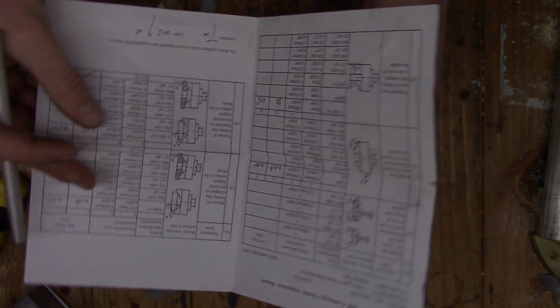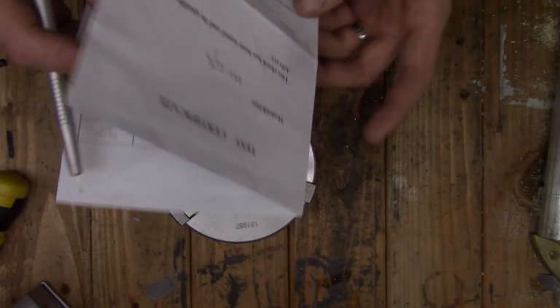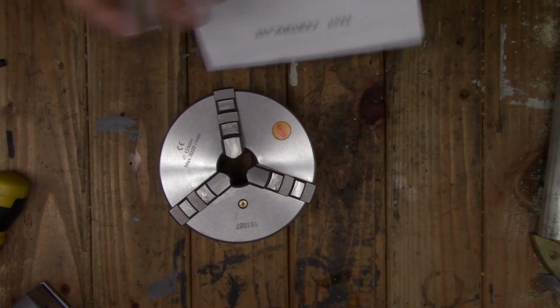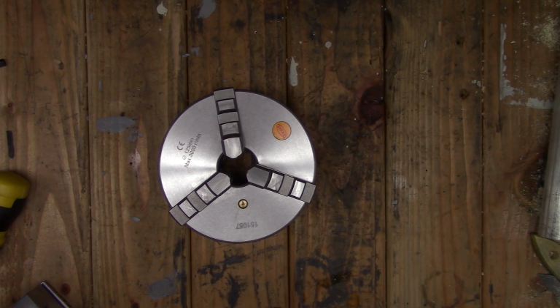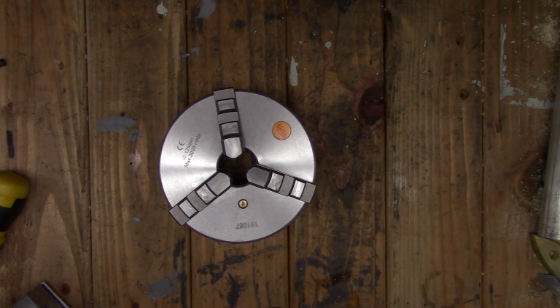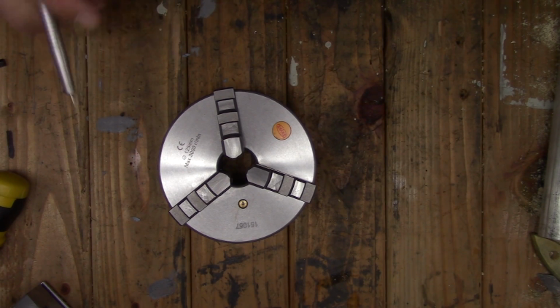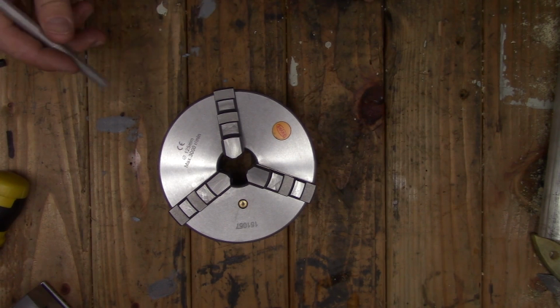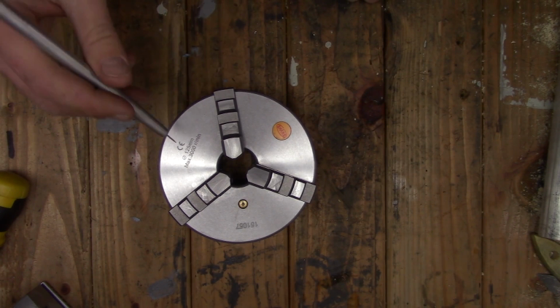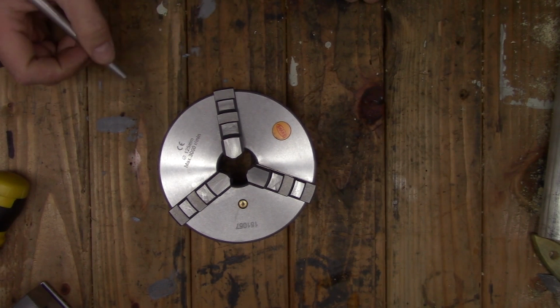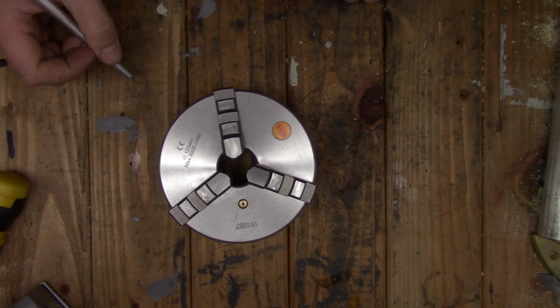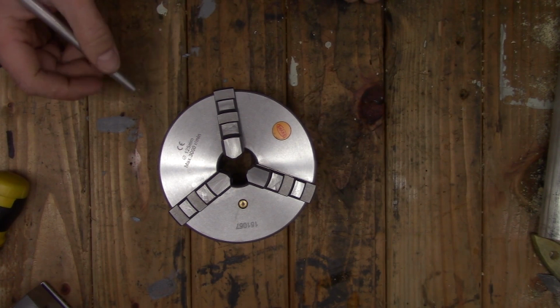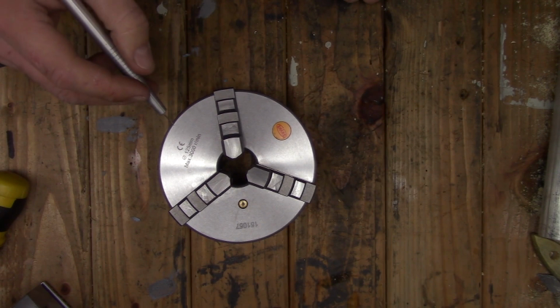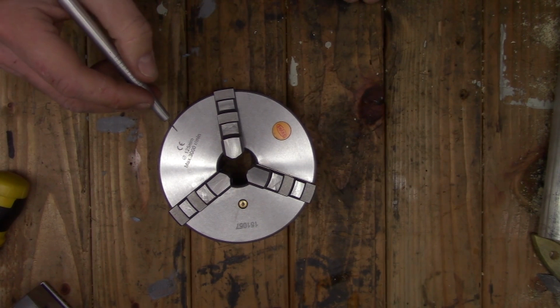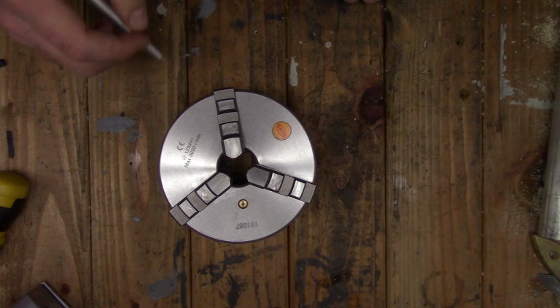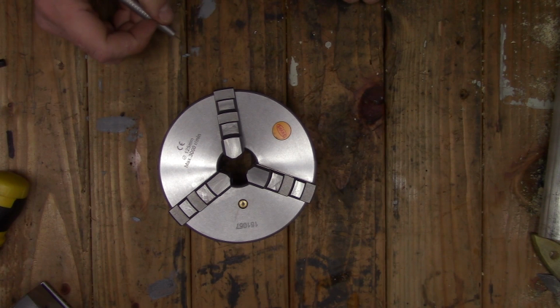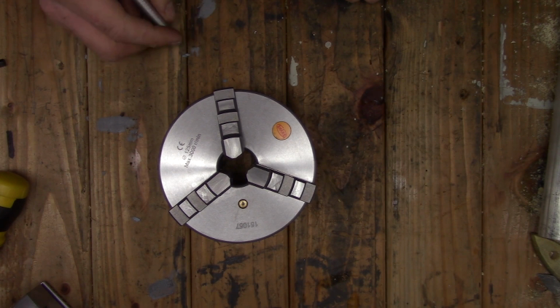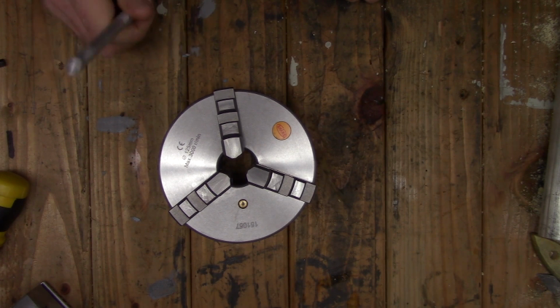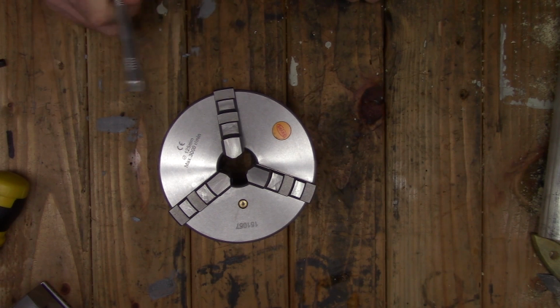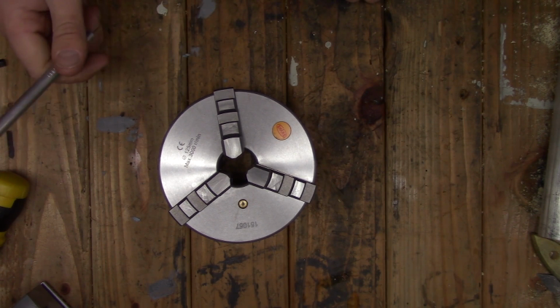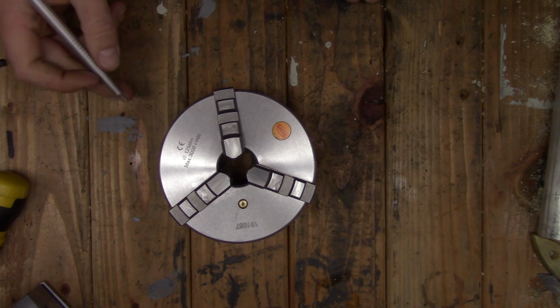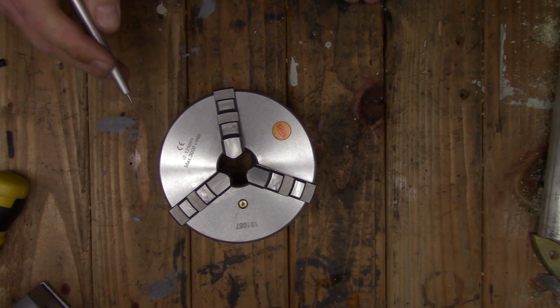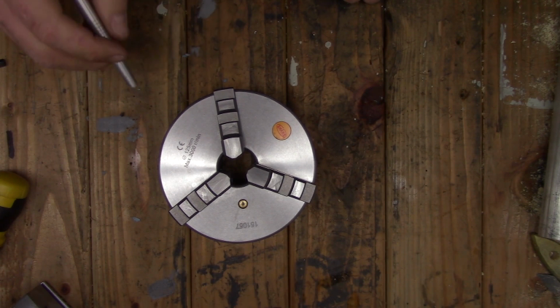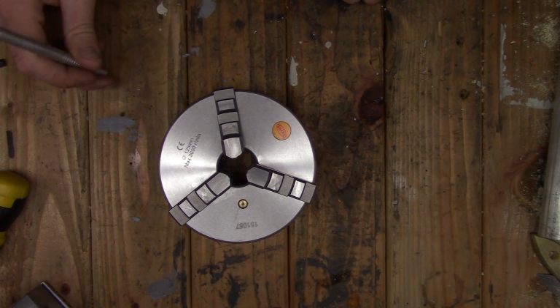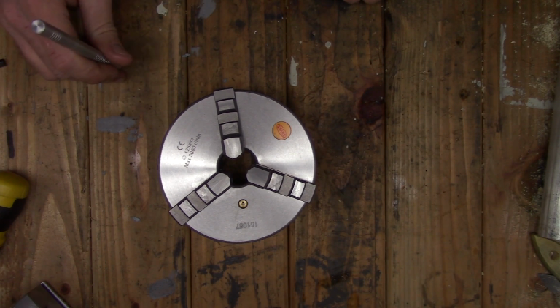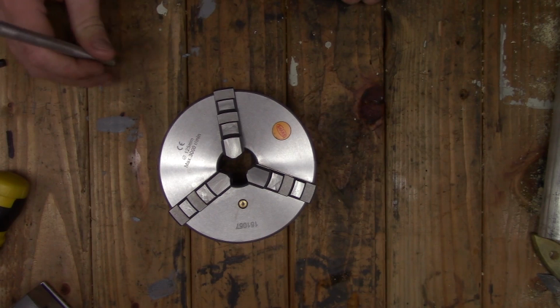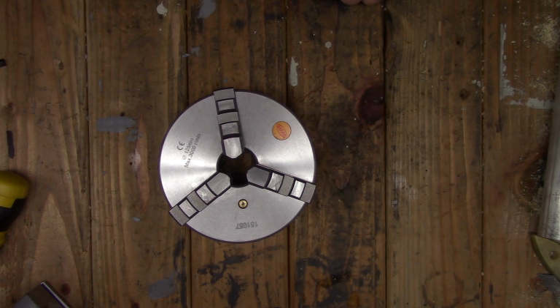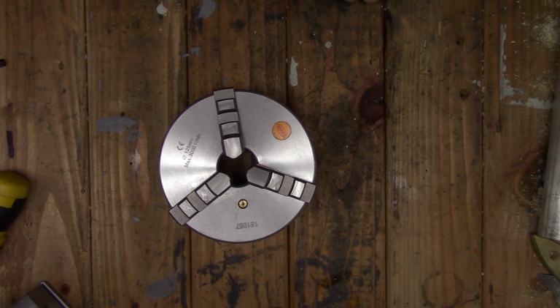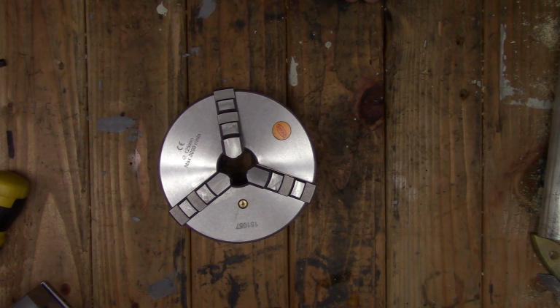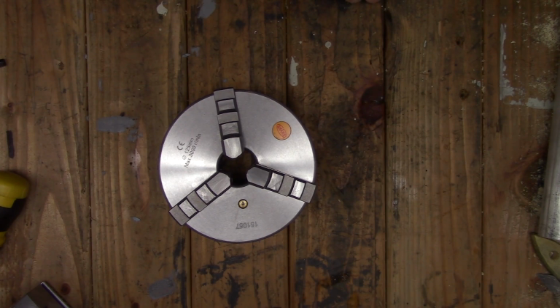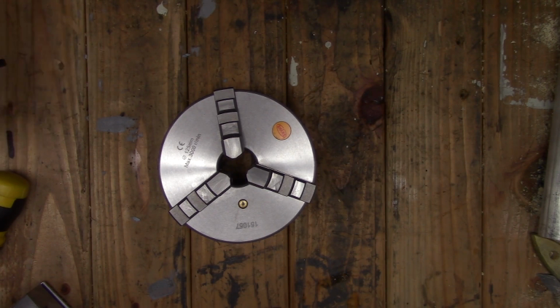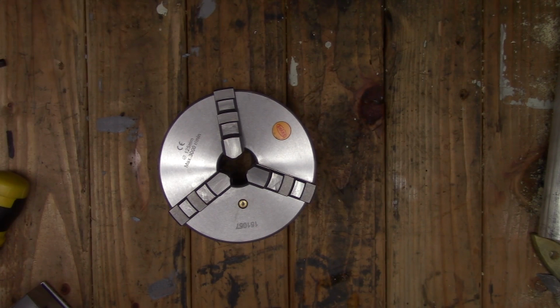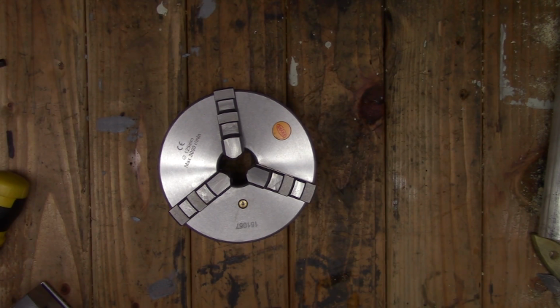Speaking of the backing plate — in the next video we're going to make one, and I've got something special for that, so stay tuned. That'll do it for this video. Thank you for watching; I'll see you next time.